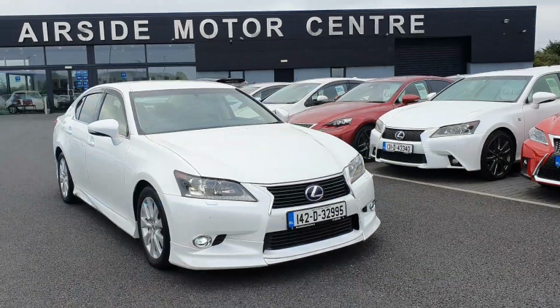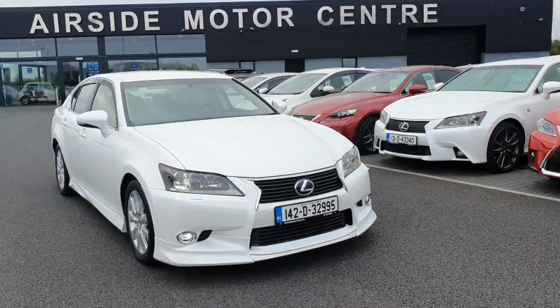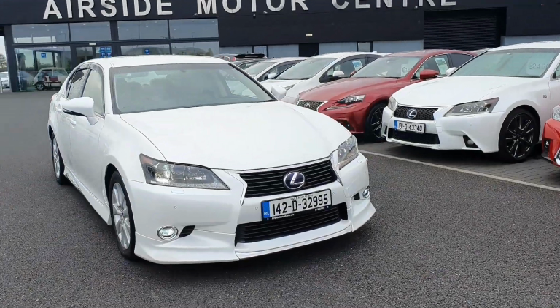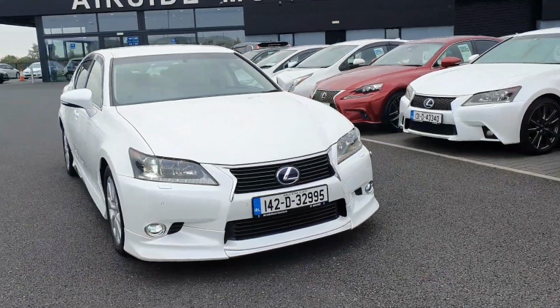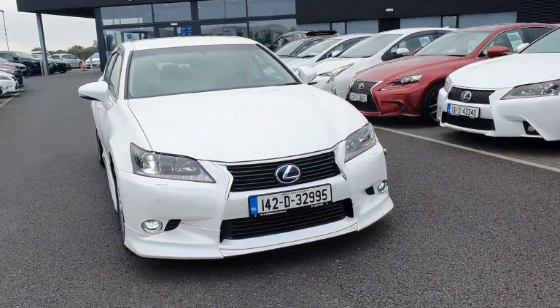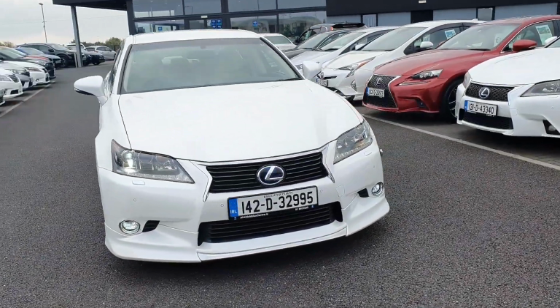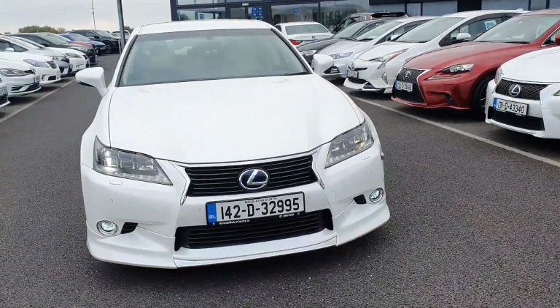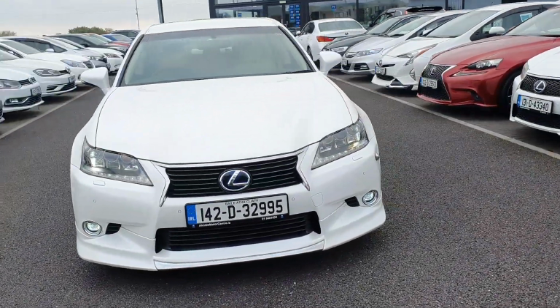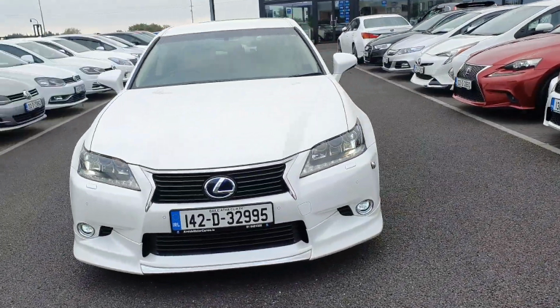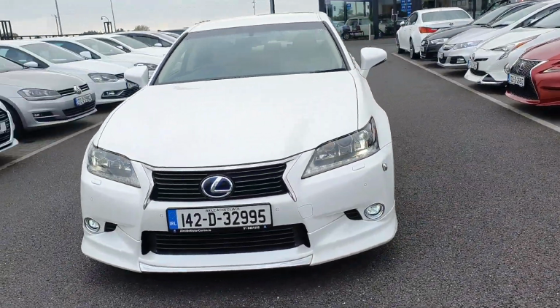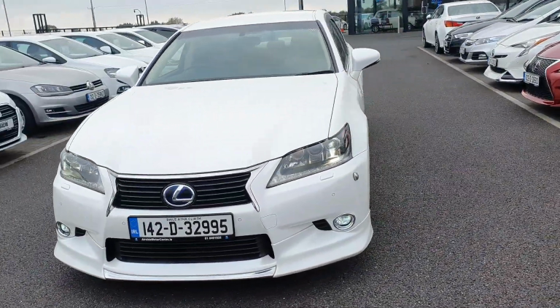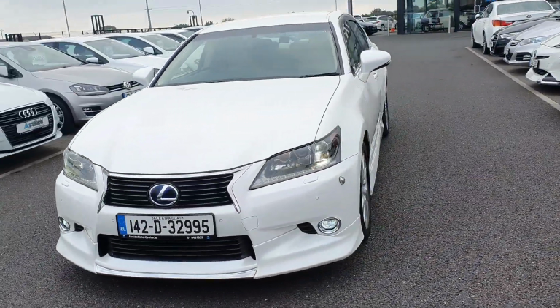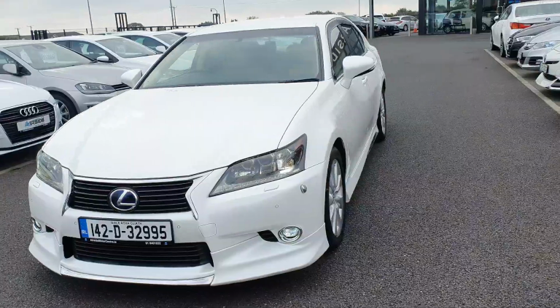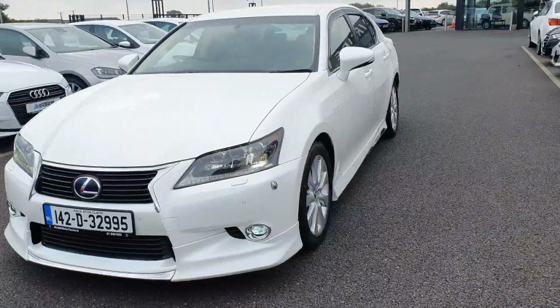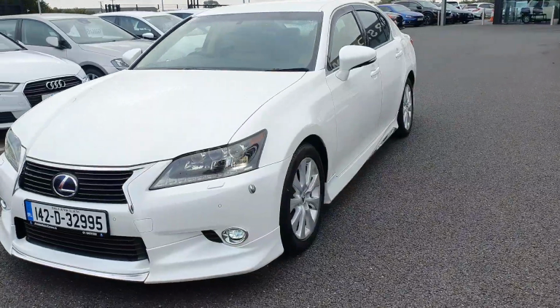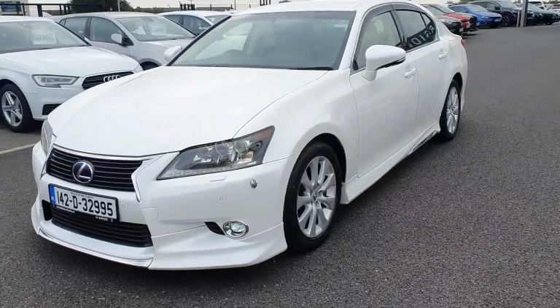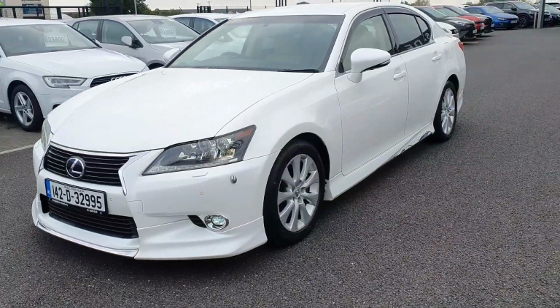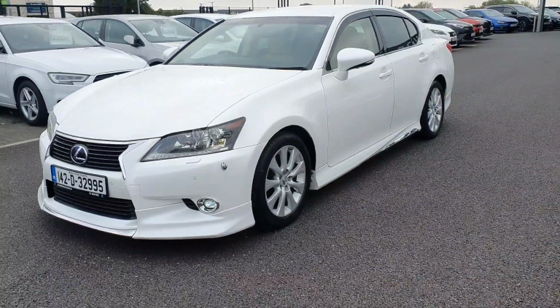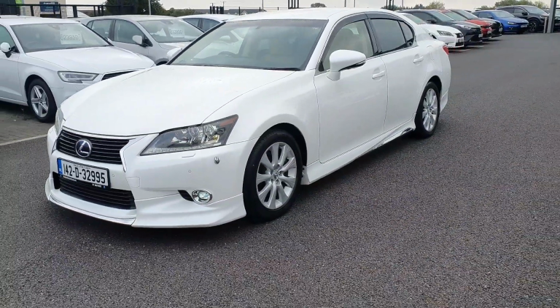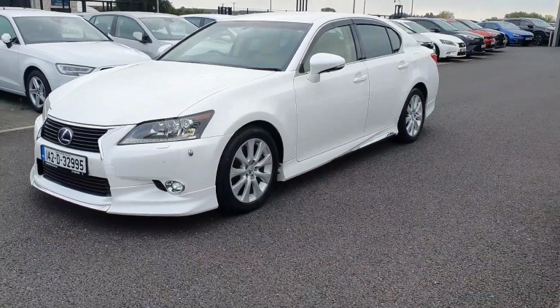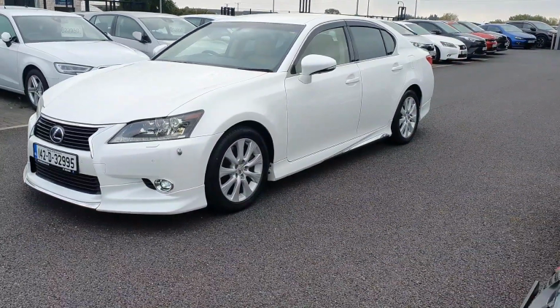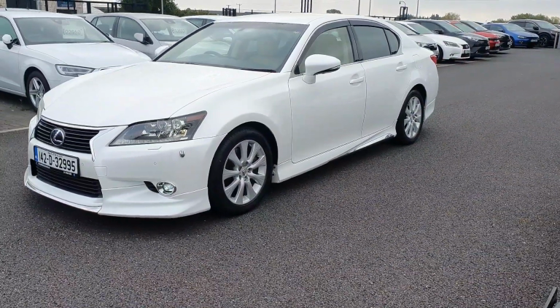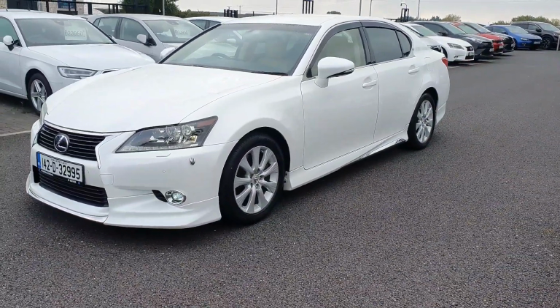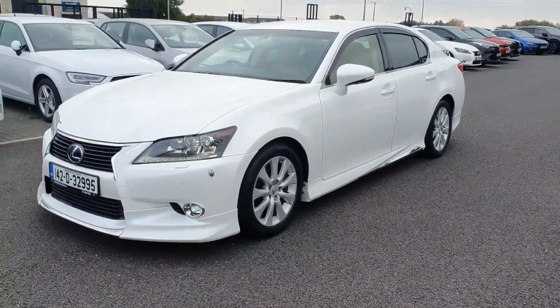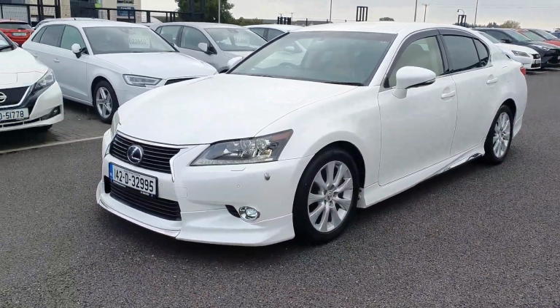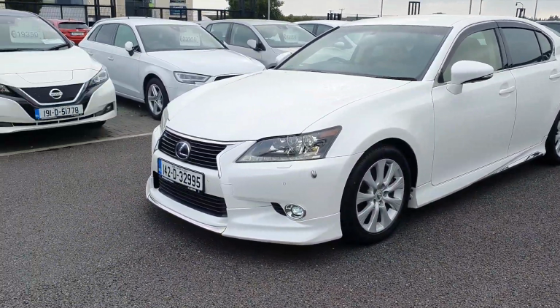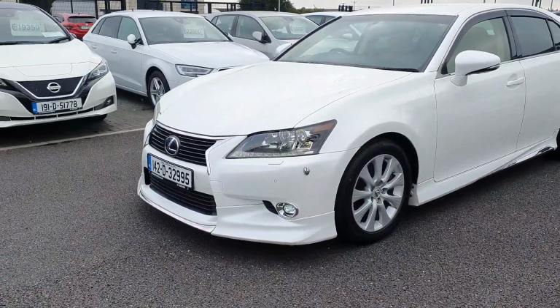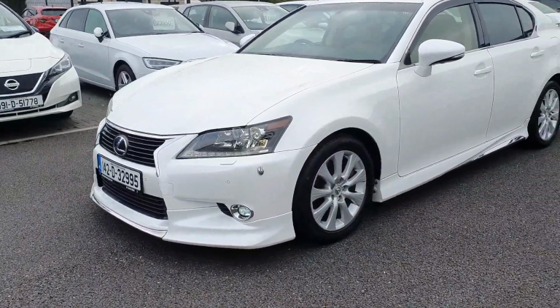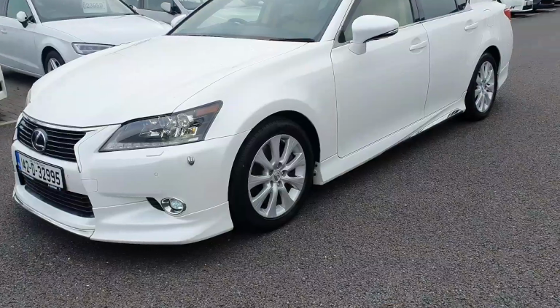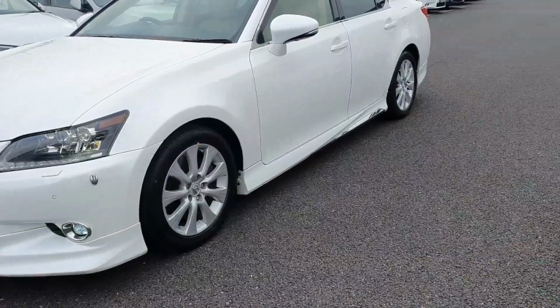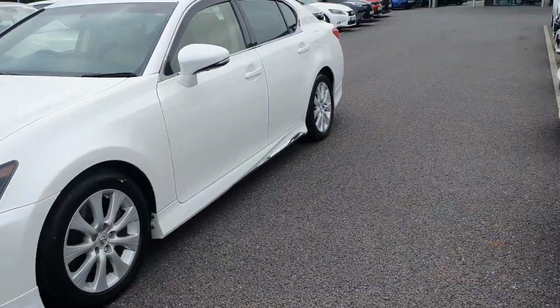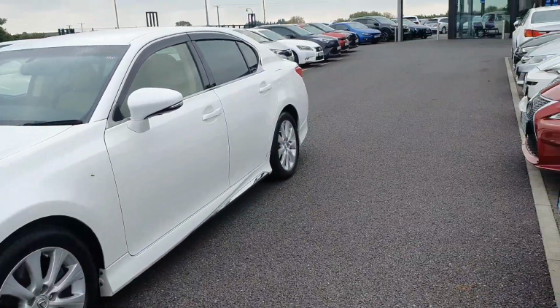Hi guys, it's Stephen here at Airside Motor Centre. I'm just going to take you on a walk around of this 2014 Lexus GS300. It's got the 2.5 self-charging hybrid engine. It's in really good condition inside and out.